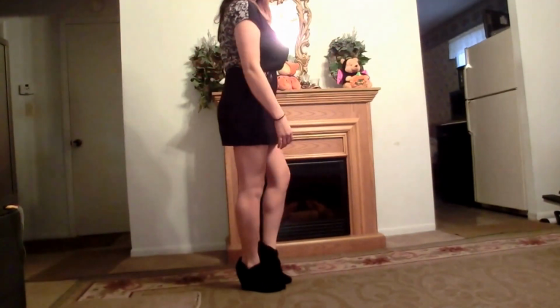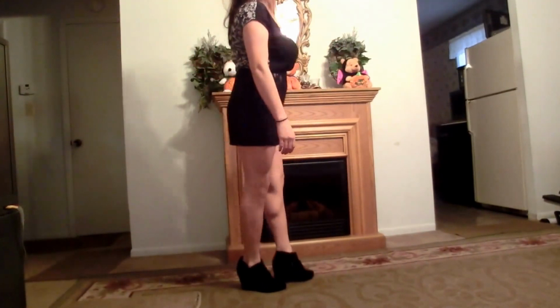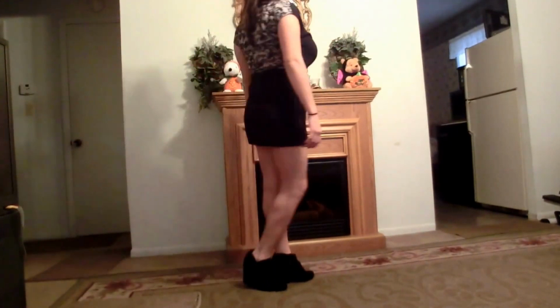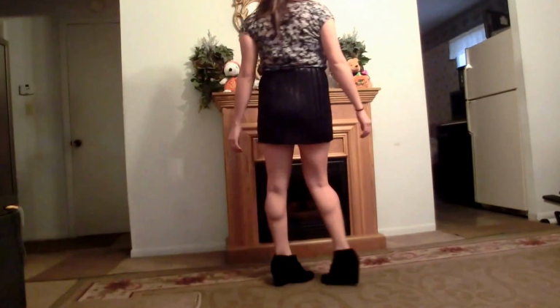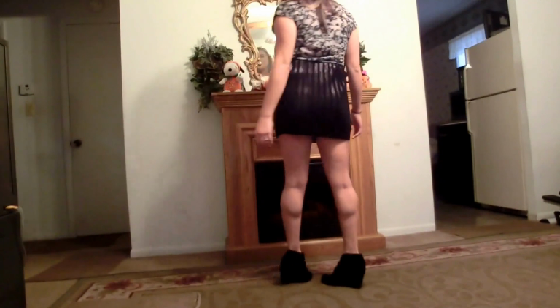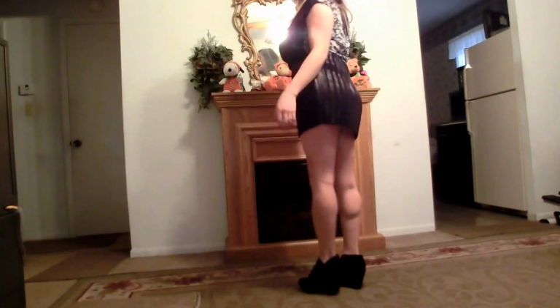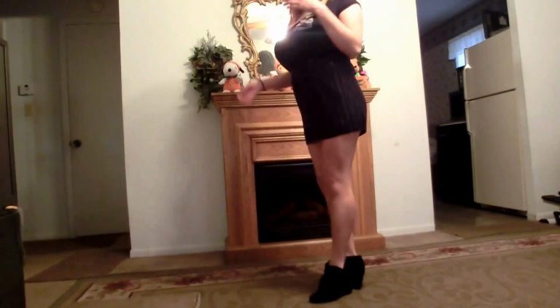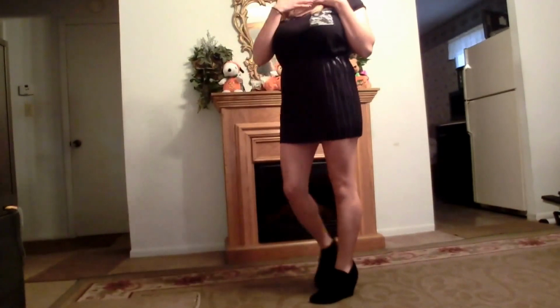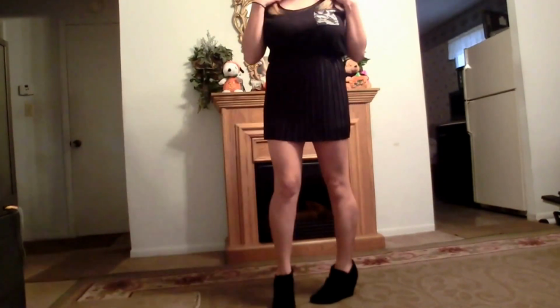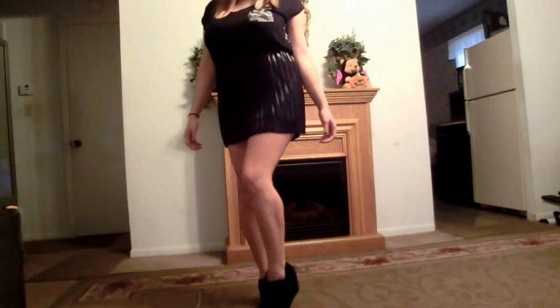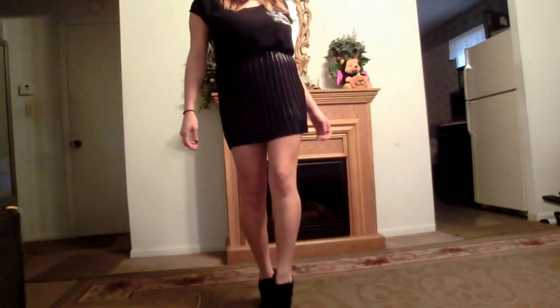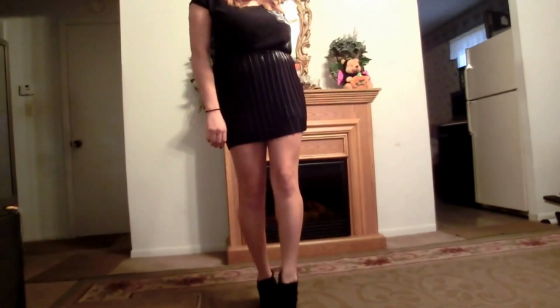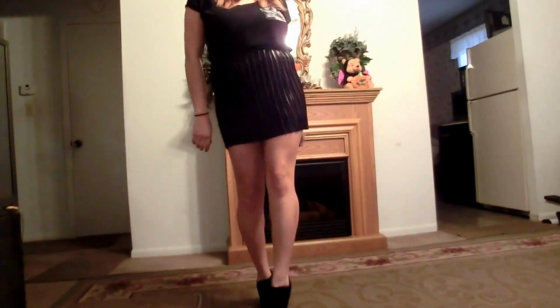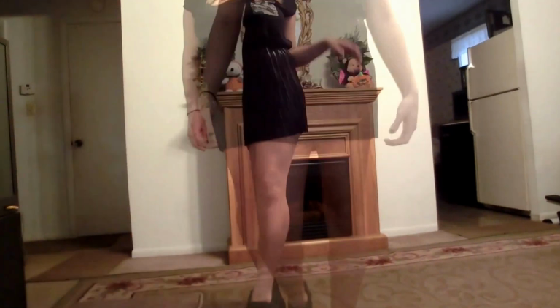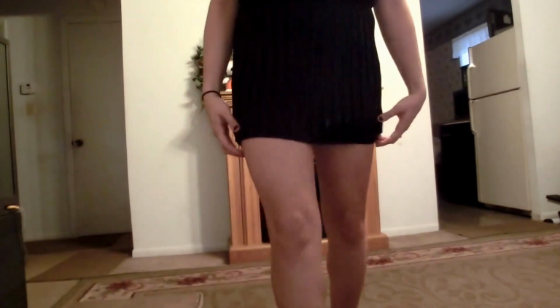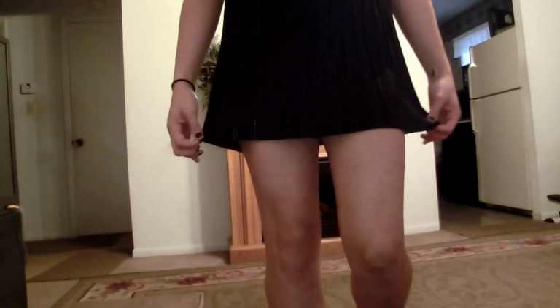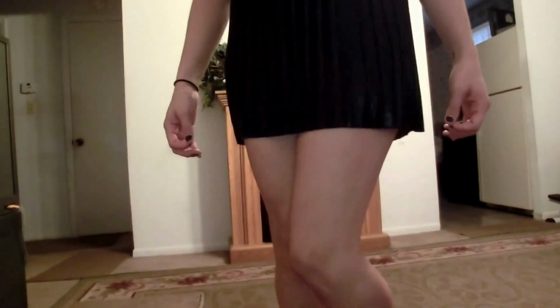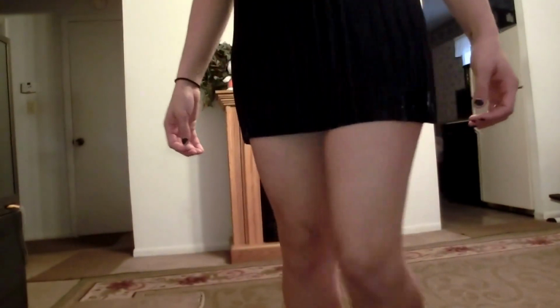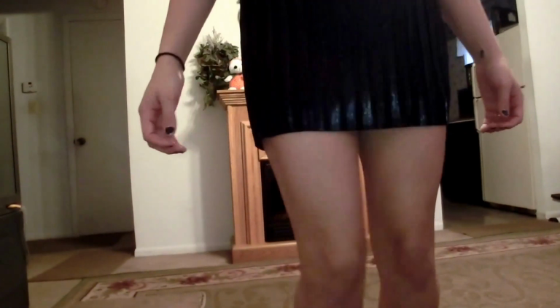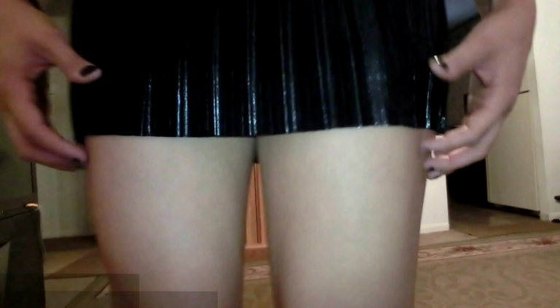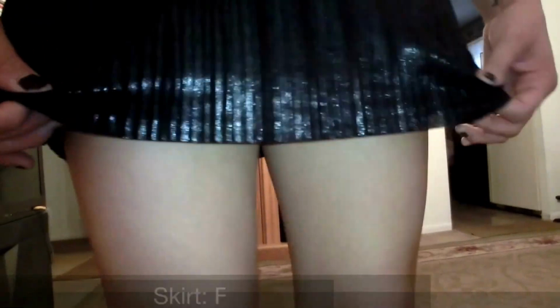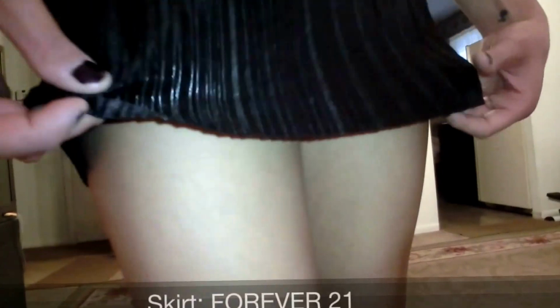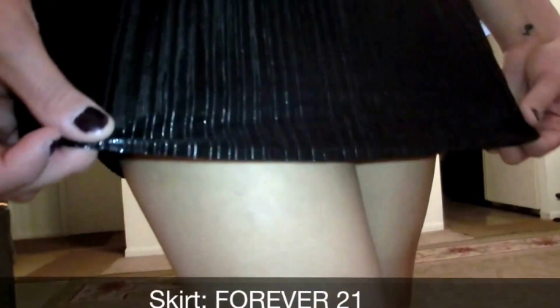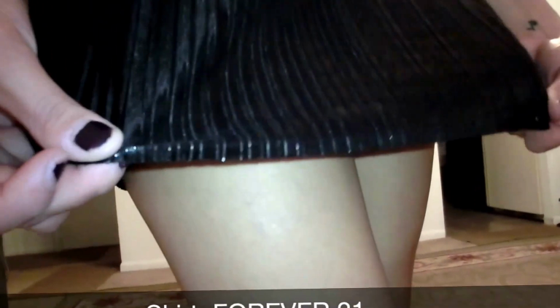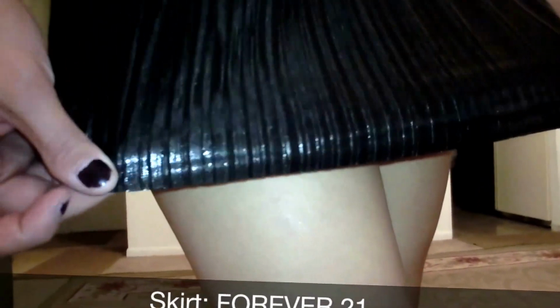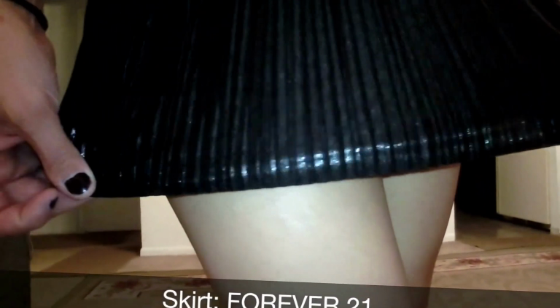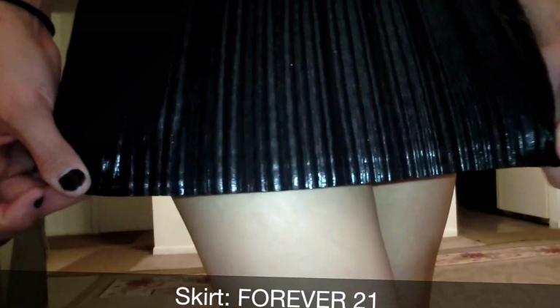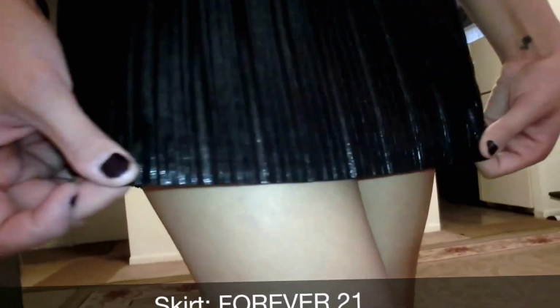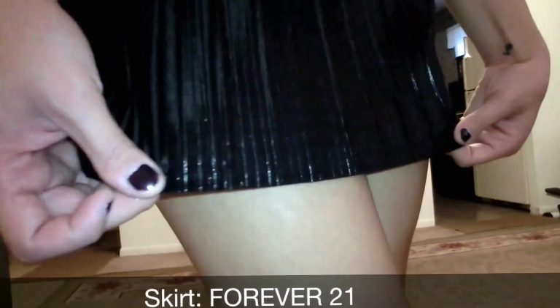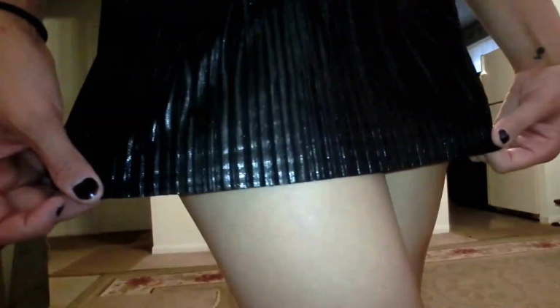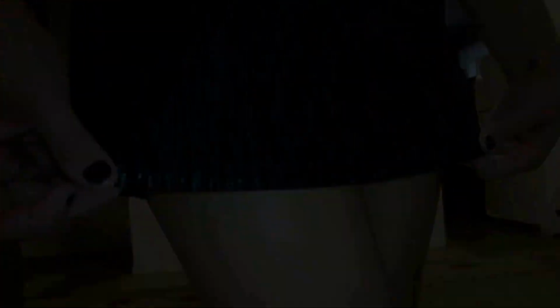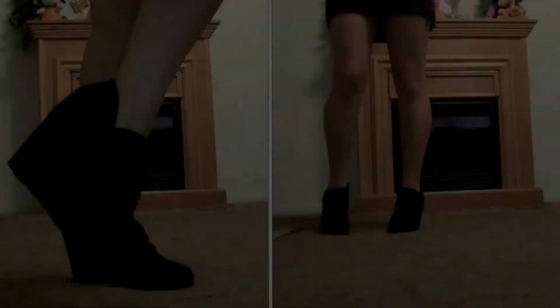As you can see I'm doing a little twirl for you guys to see the whole outfit. Next we have the black skirt. The black skirt is from Forever 21. It has this pleated detailing to it and it's very shiny and shimmery.